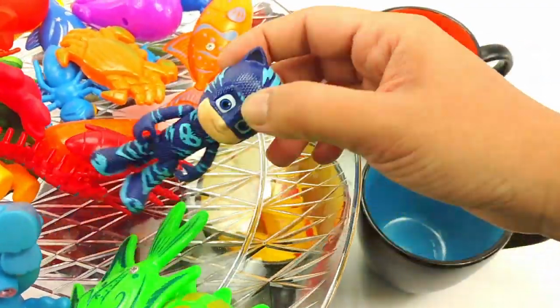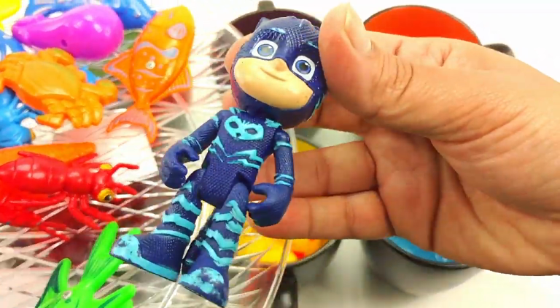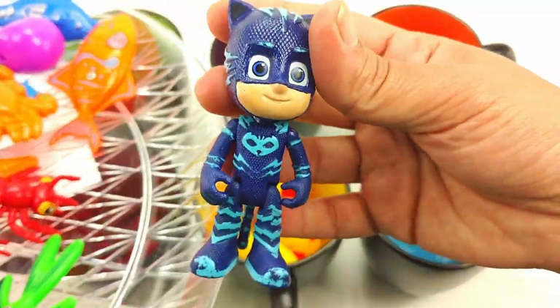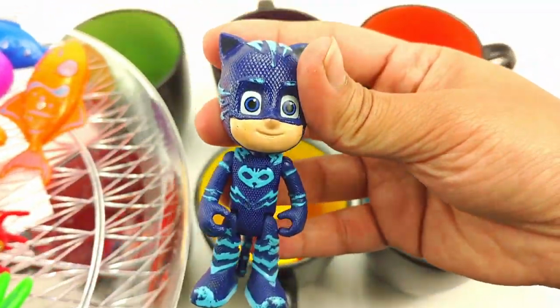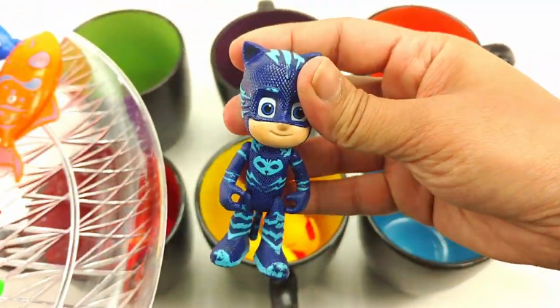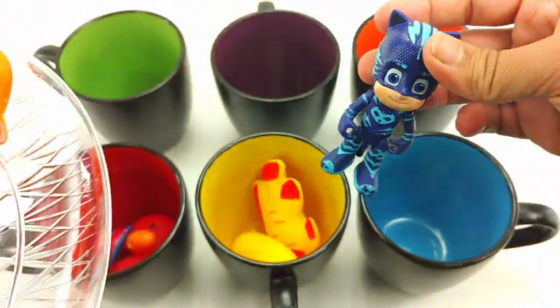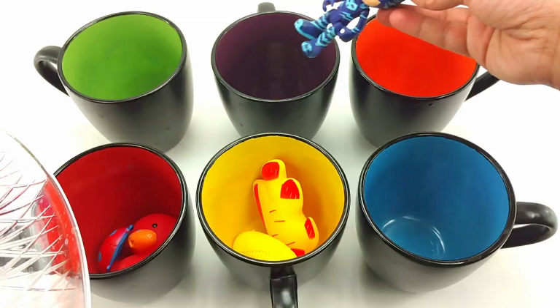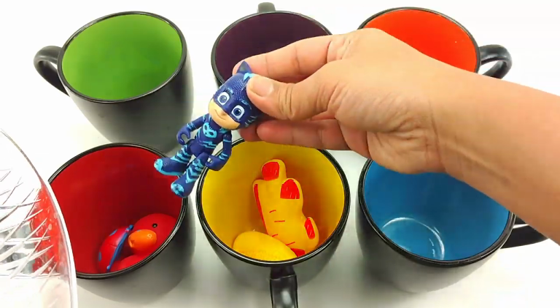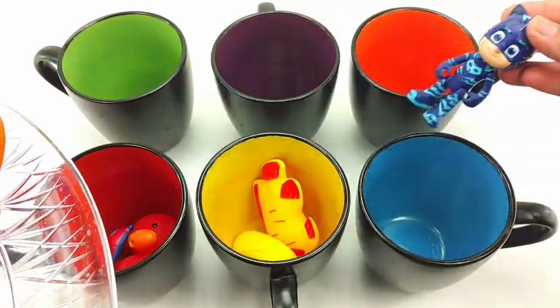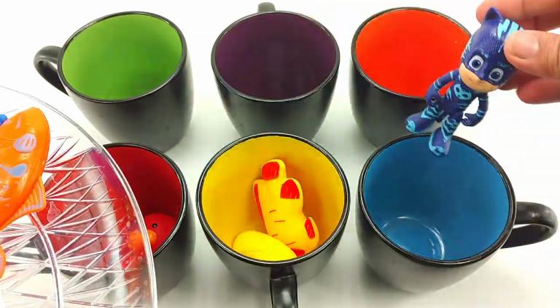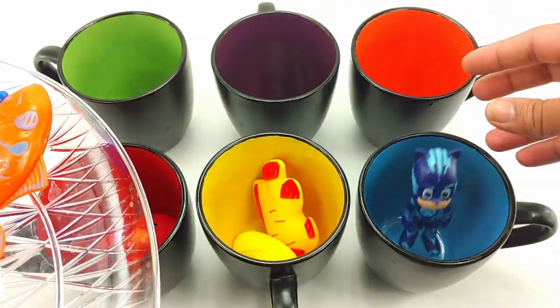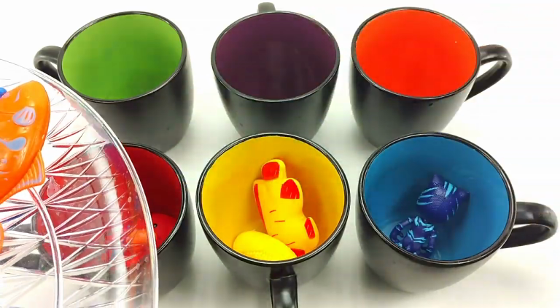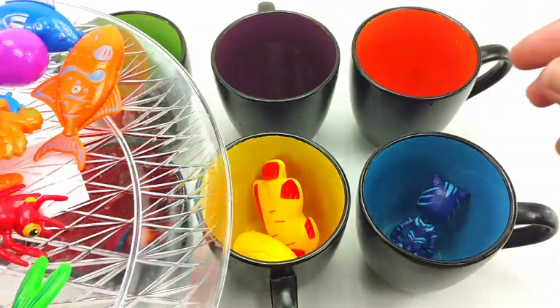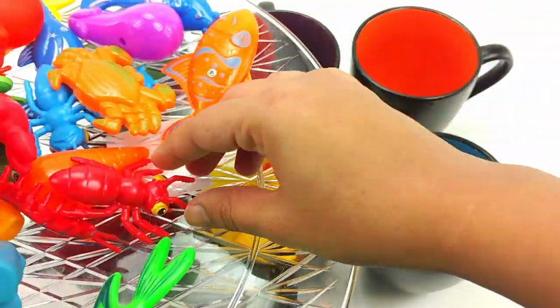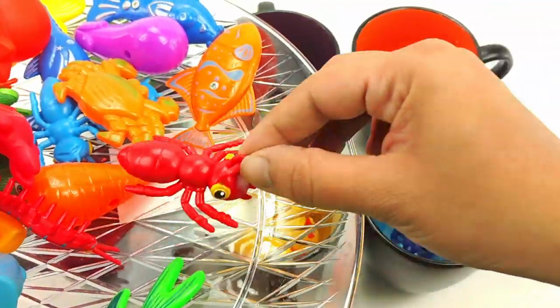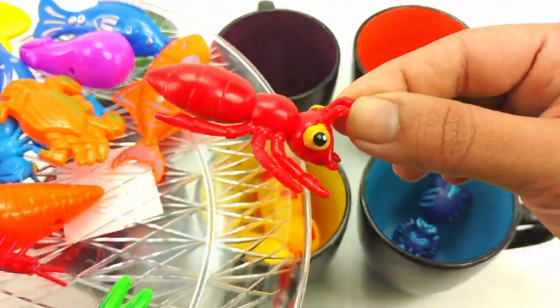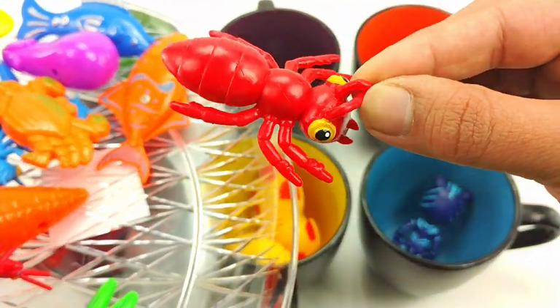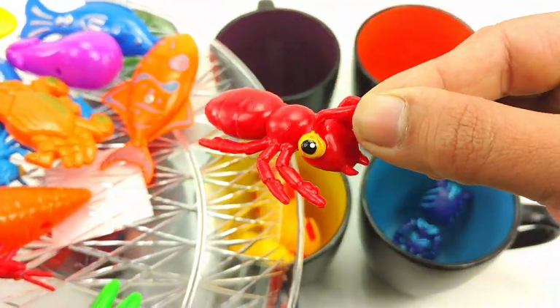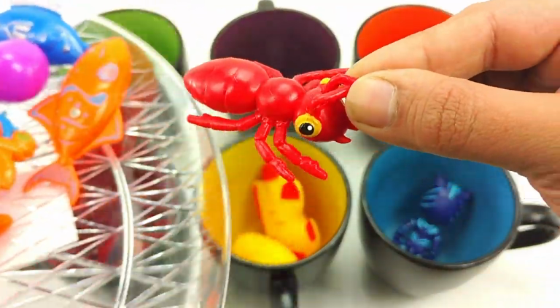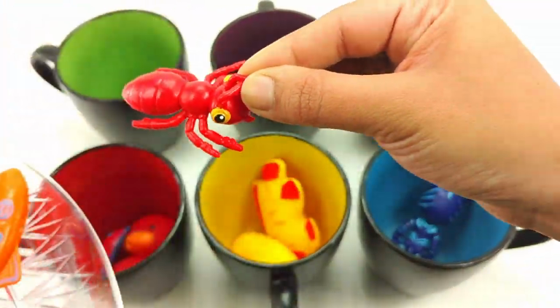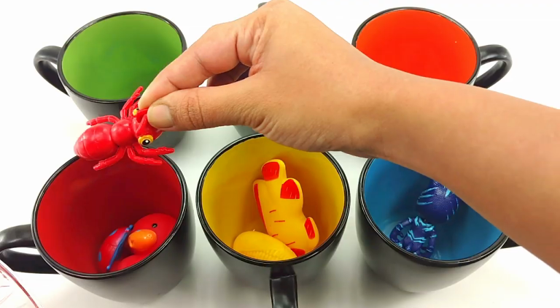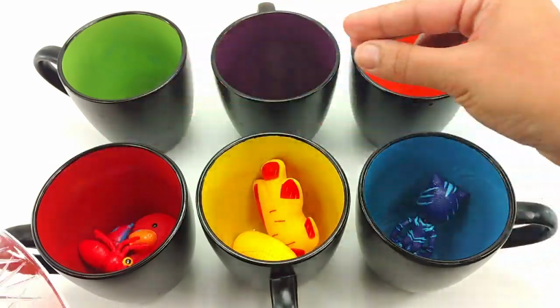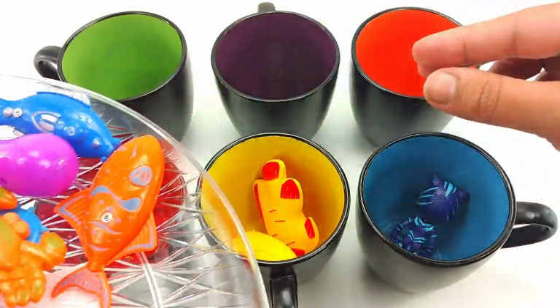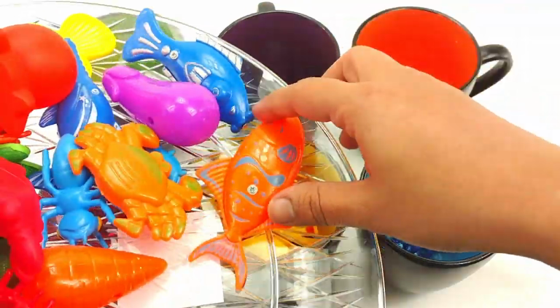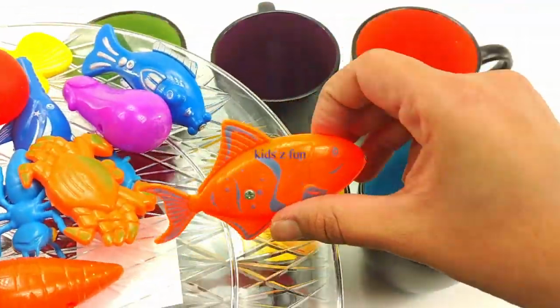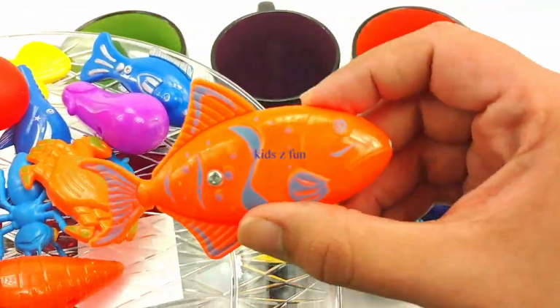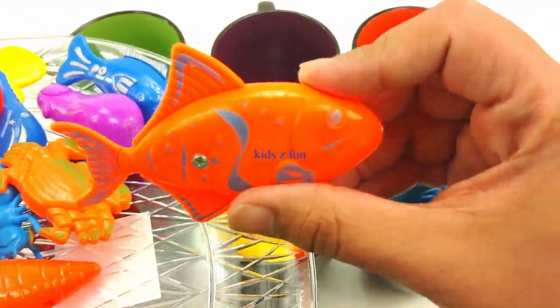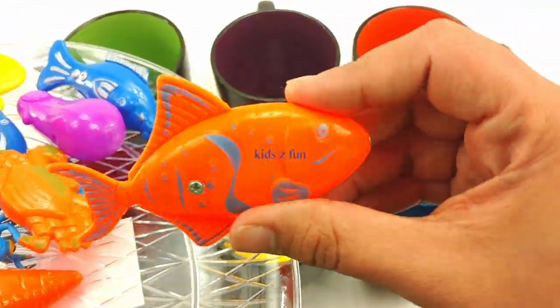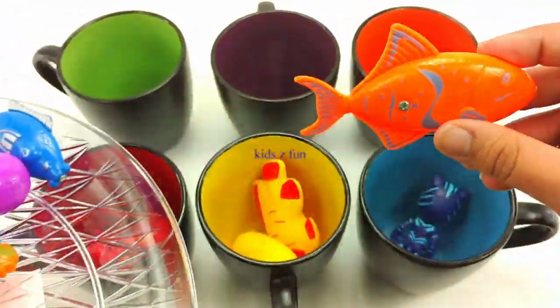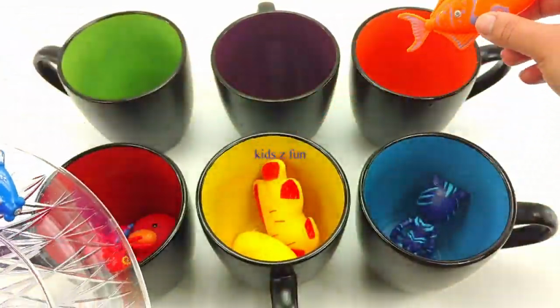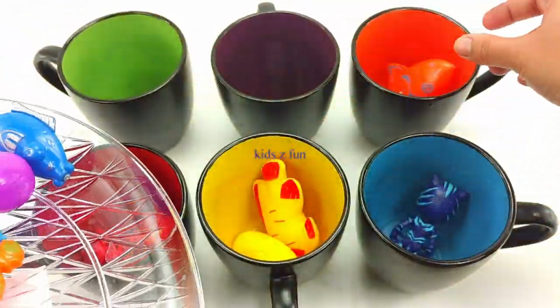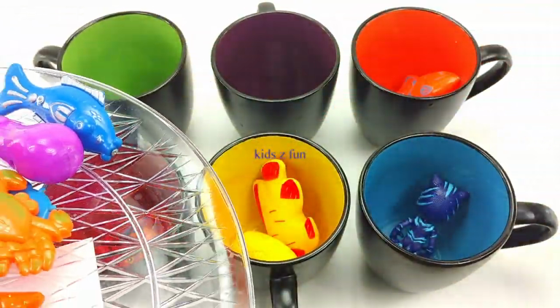This is a blue cowboy. It goes in the blue jar. A red ant. Red. This is an orange fishy. Goes in orange.